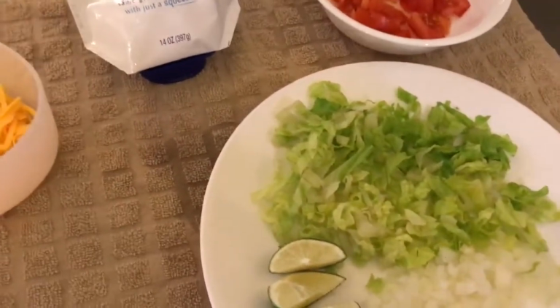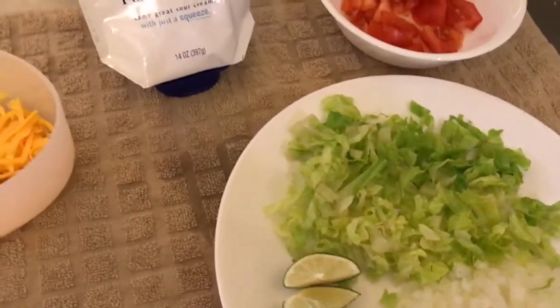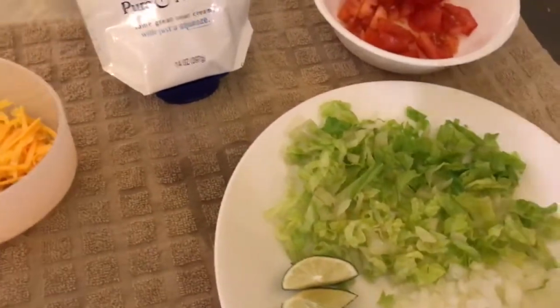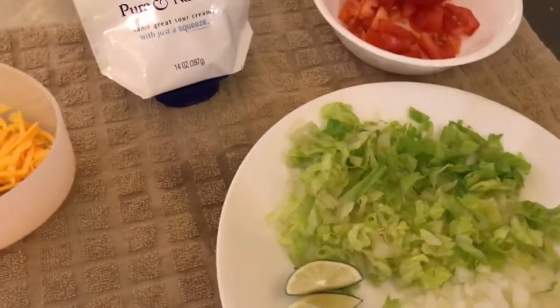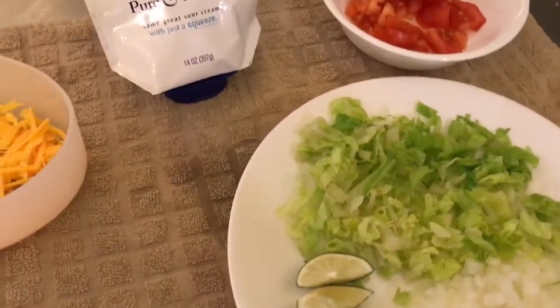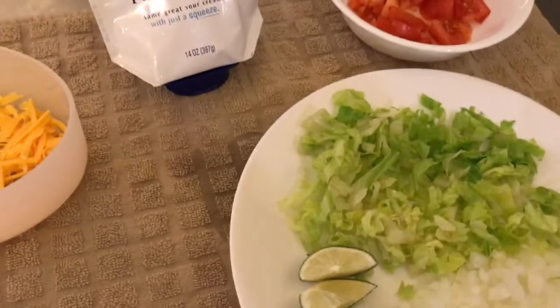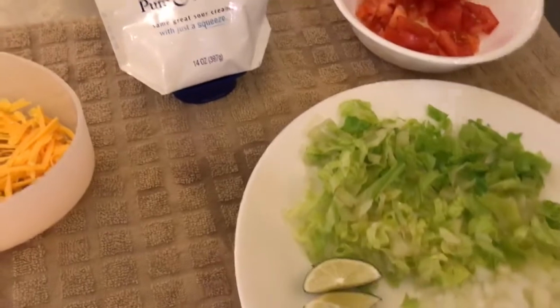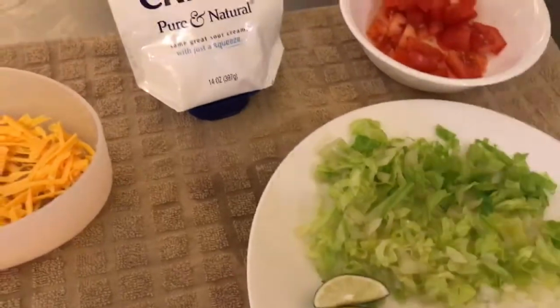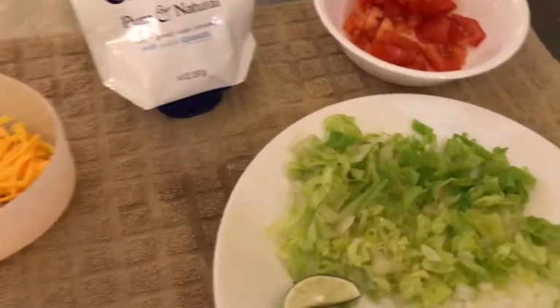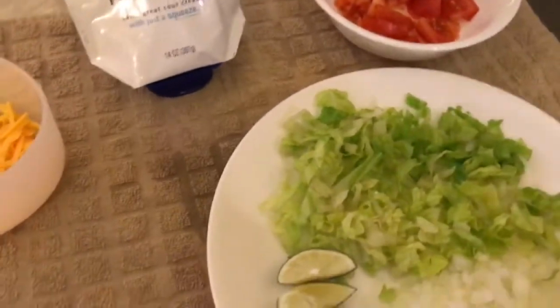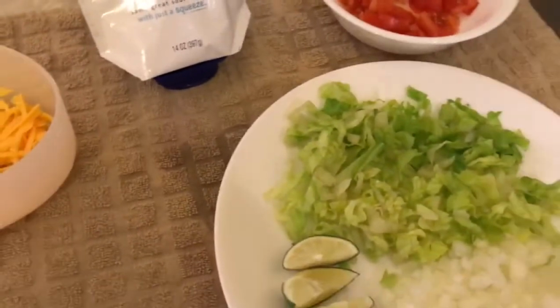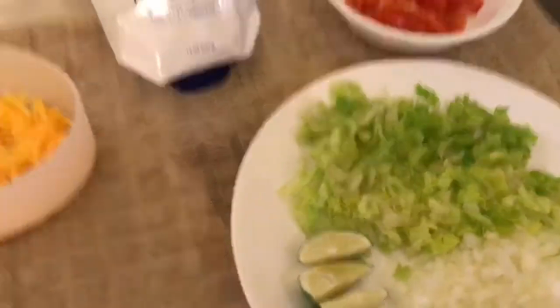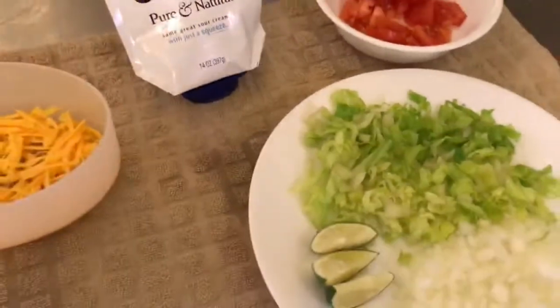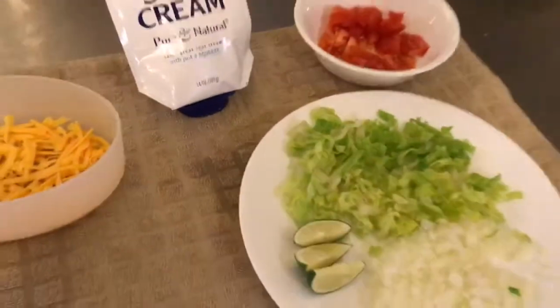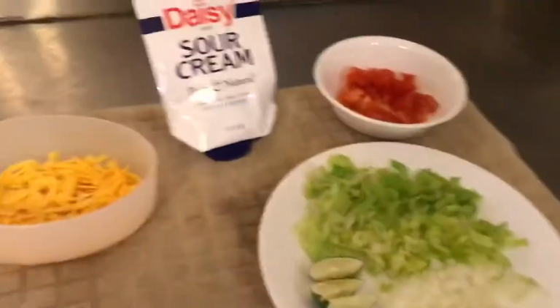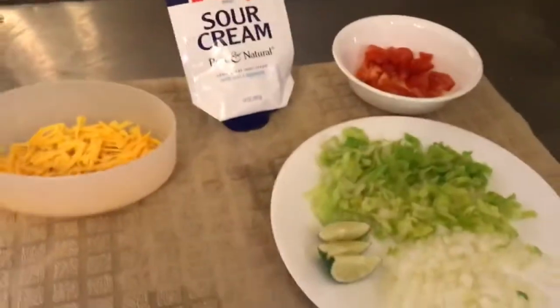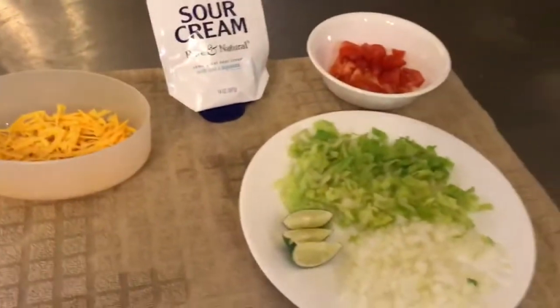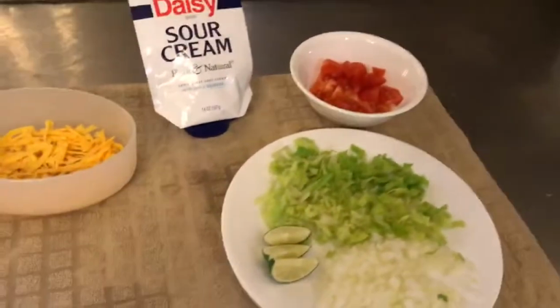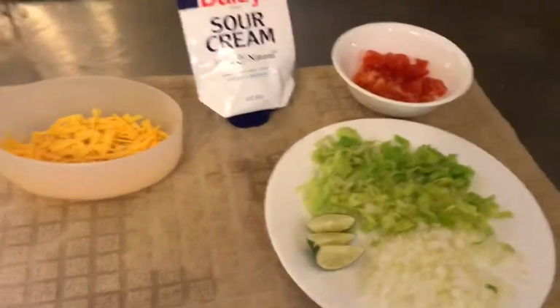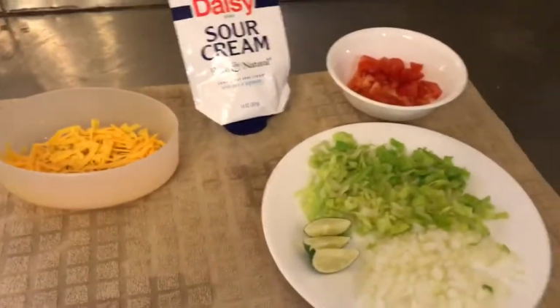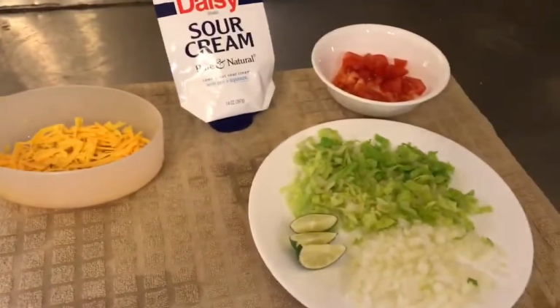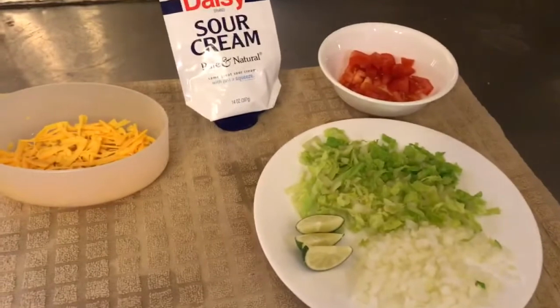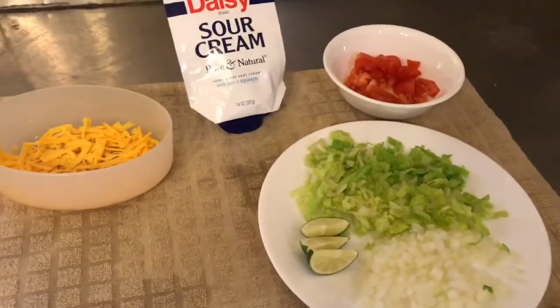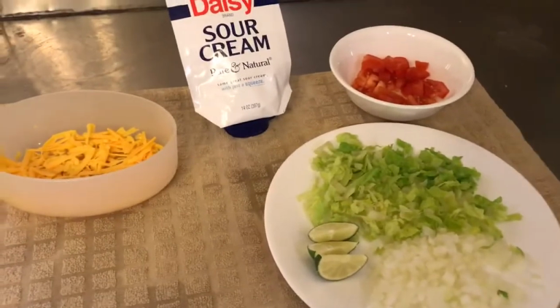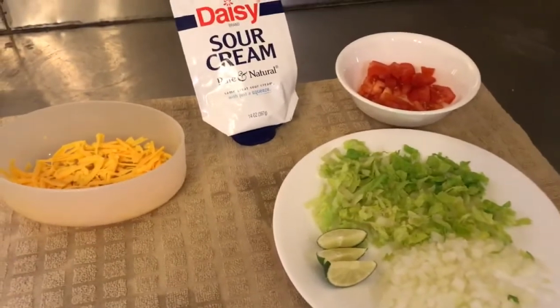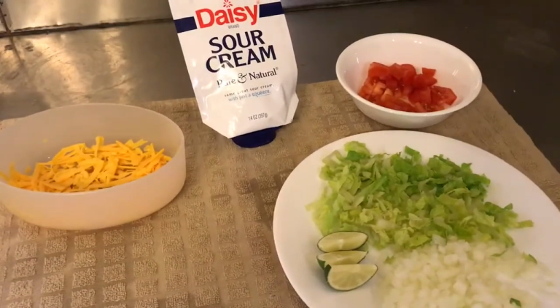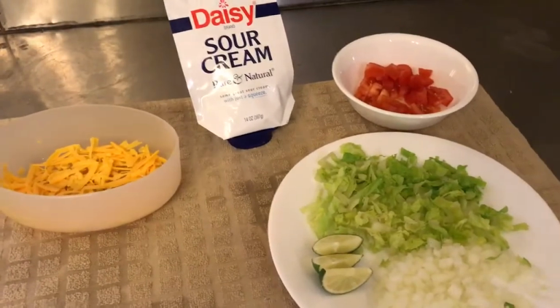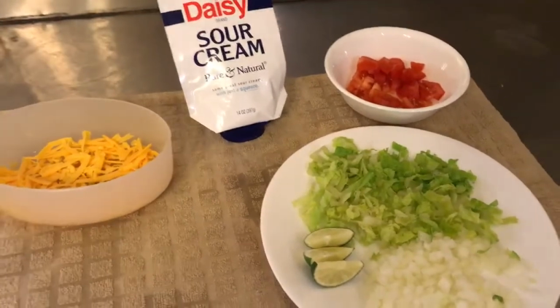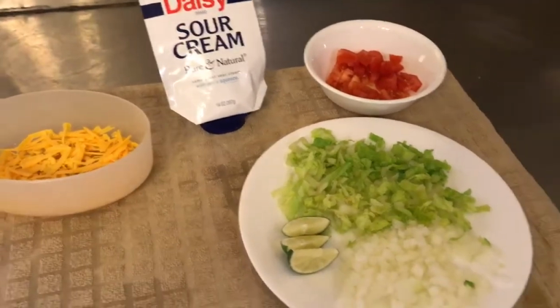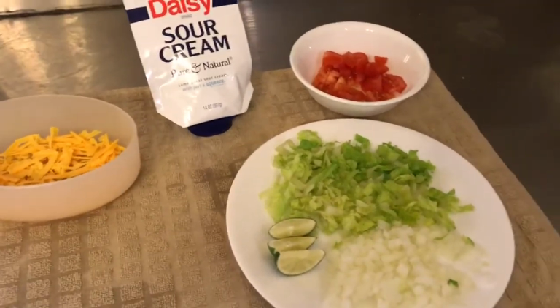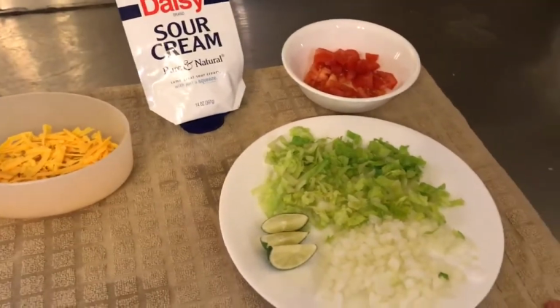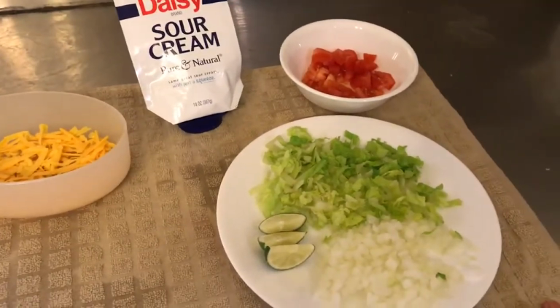If I had cilantro, that would also be one of the toppings offered, but I just don't happen to have any in the house. So that's it — it's that simple.